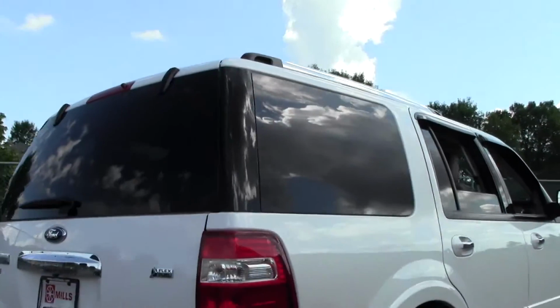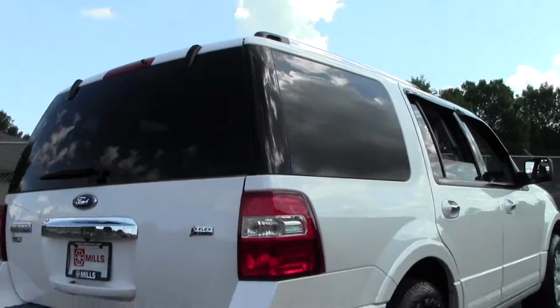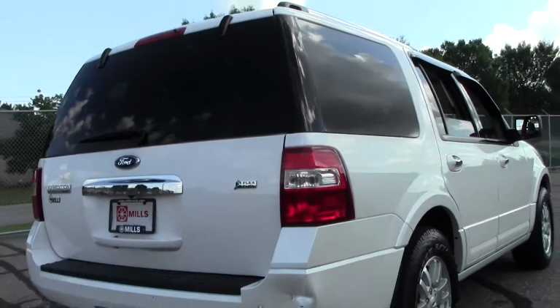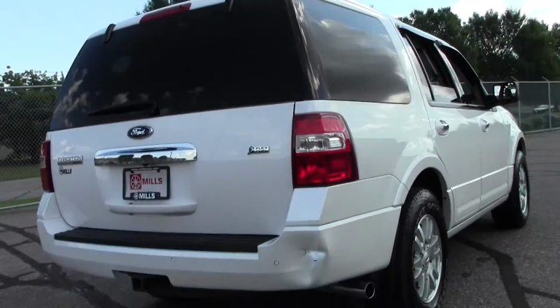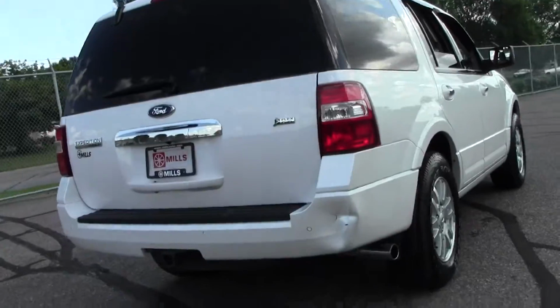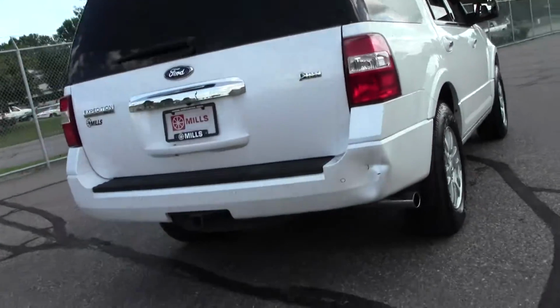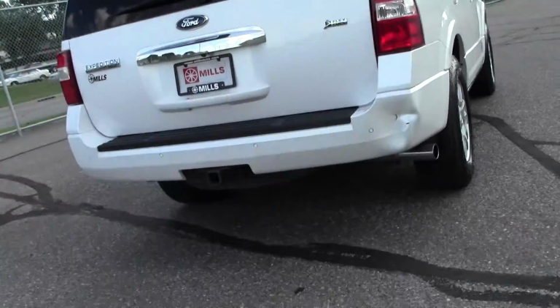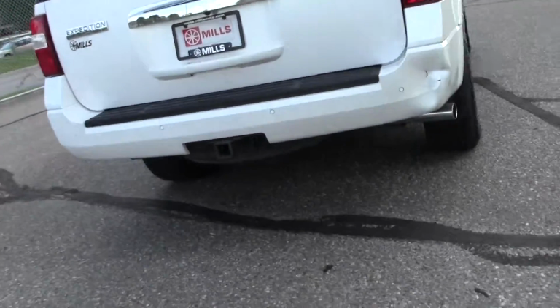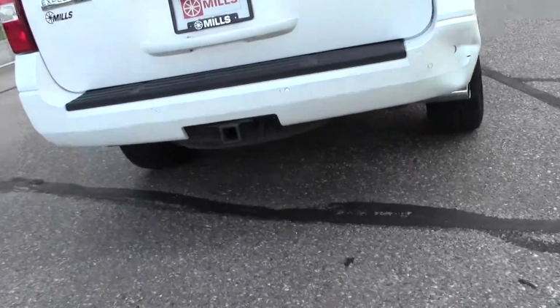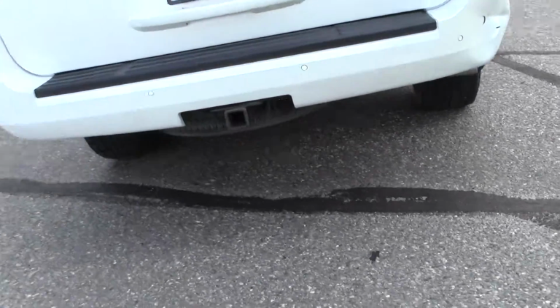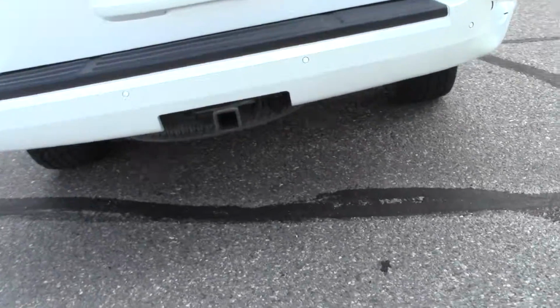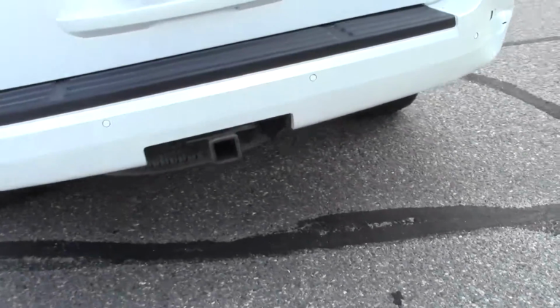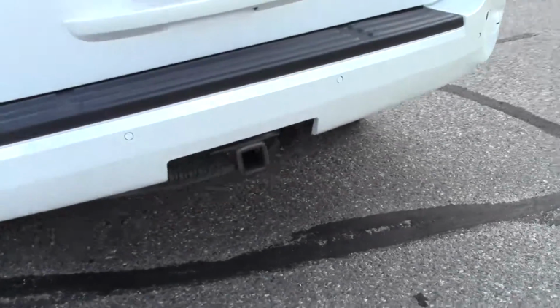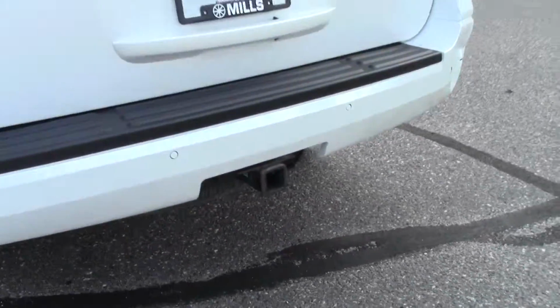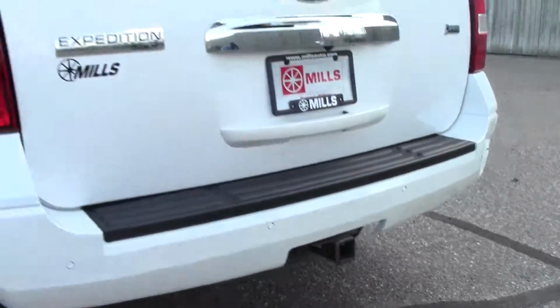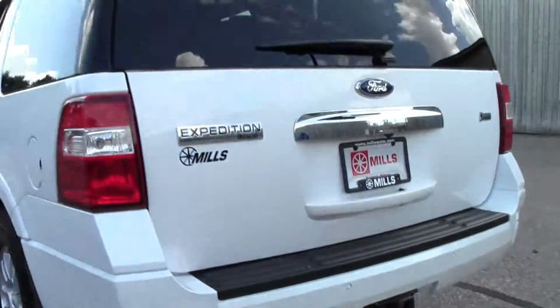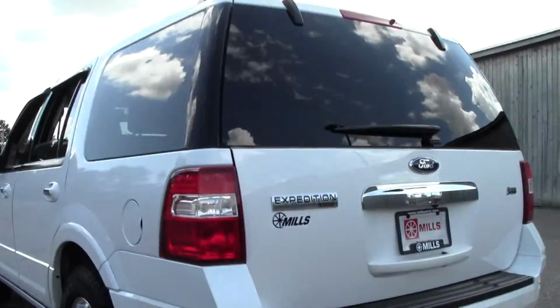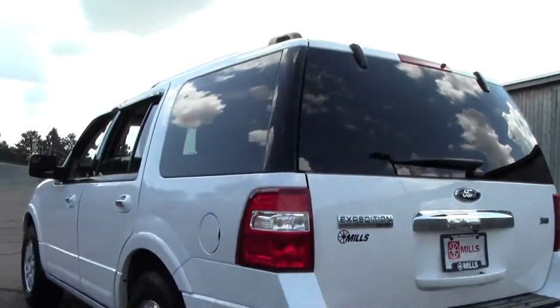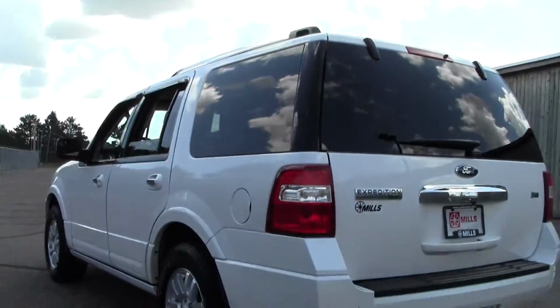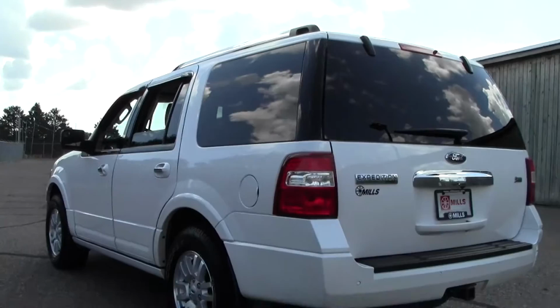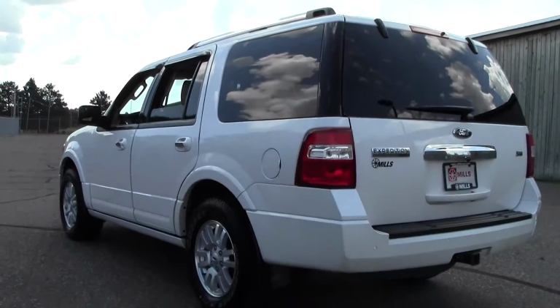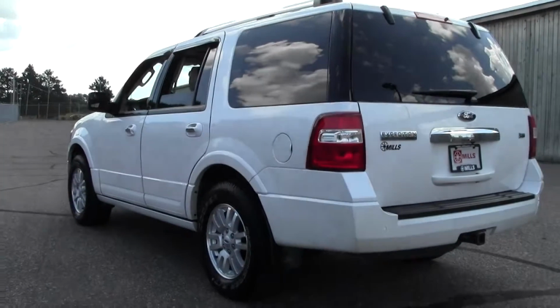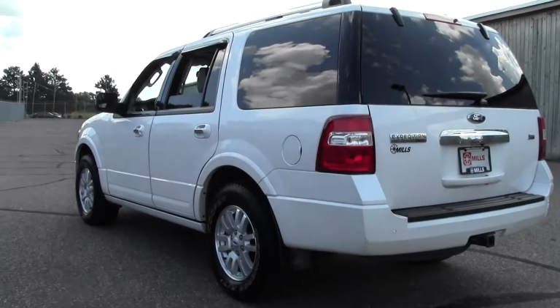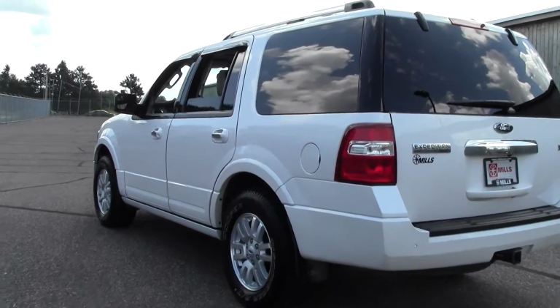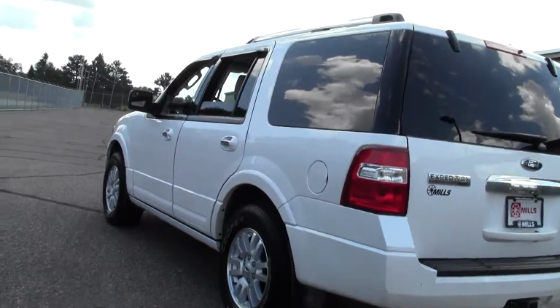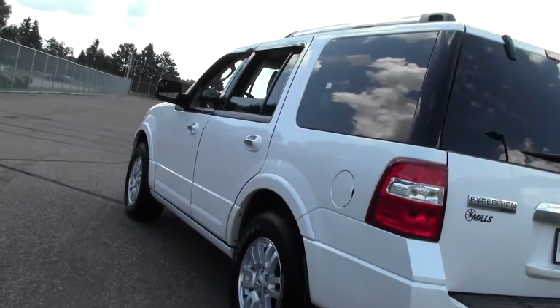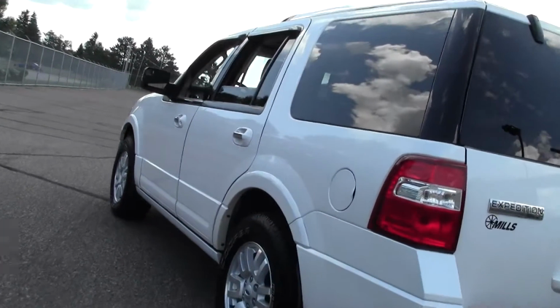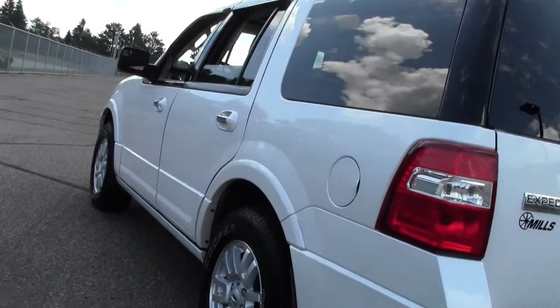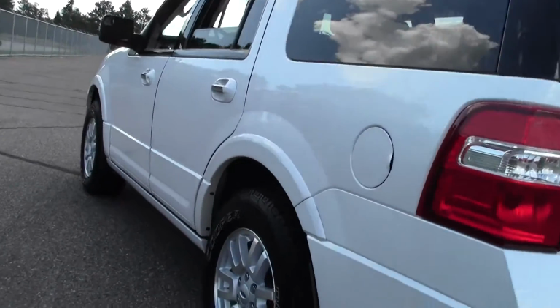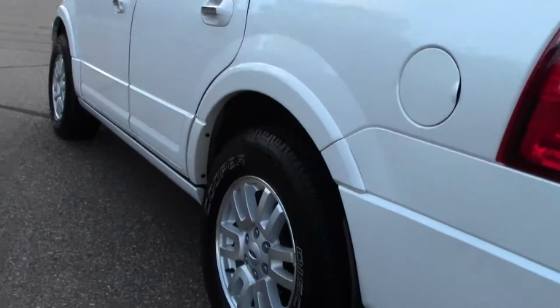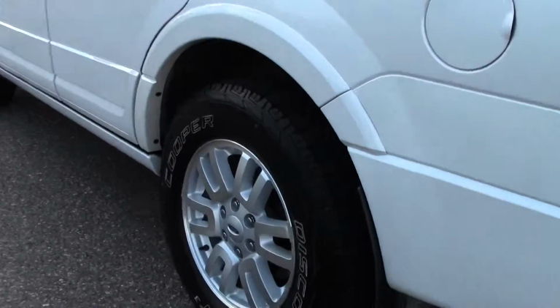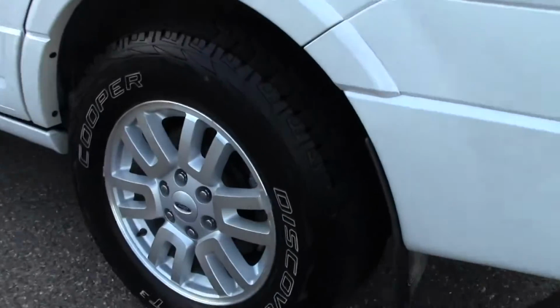Fantastic setup. If you have any questions feel free to call us at 866-455-7638. Highly recommend setting up a test drive, just call that number.